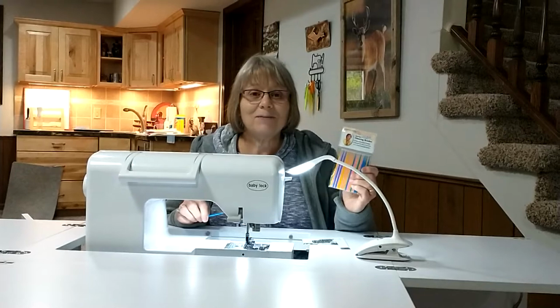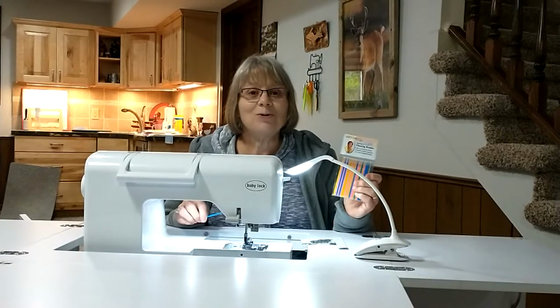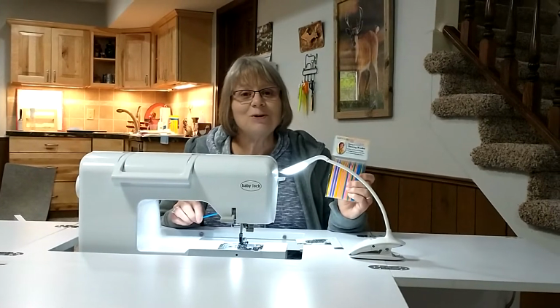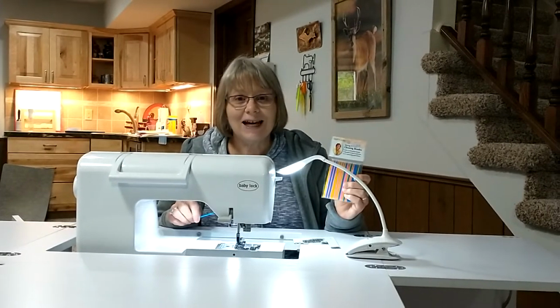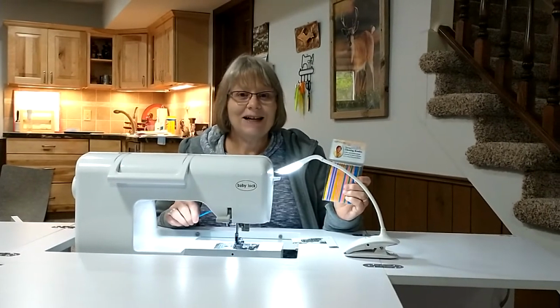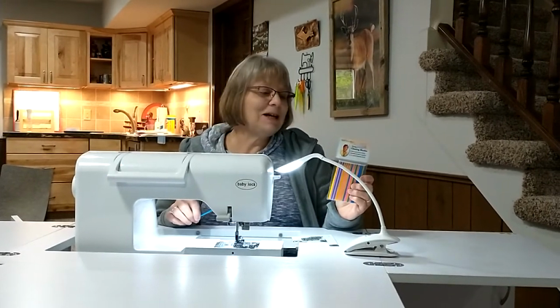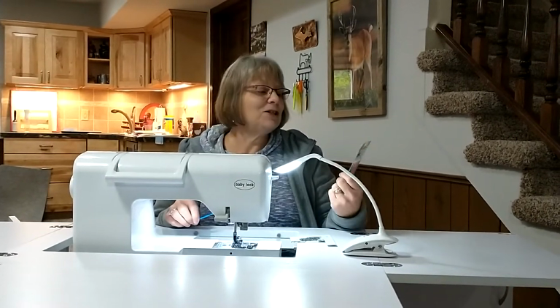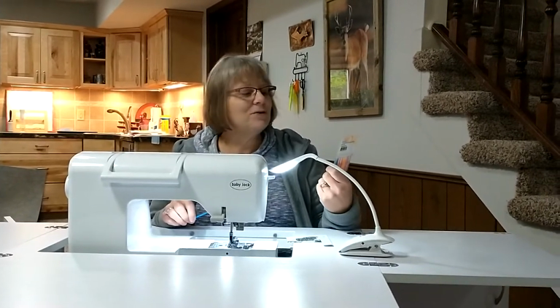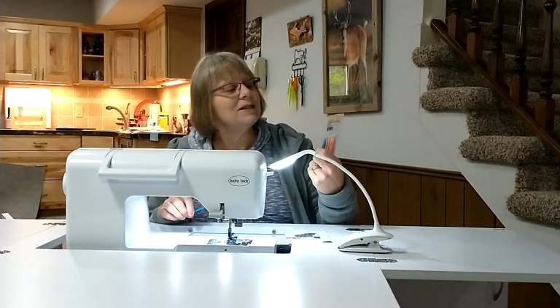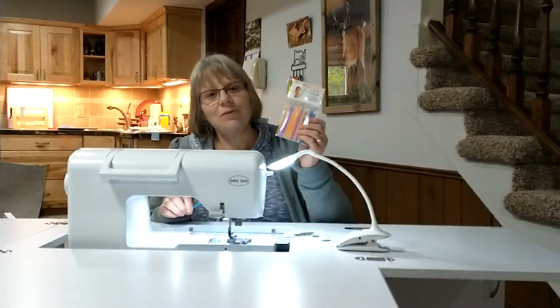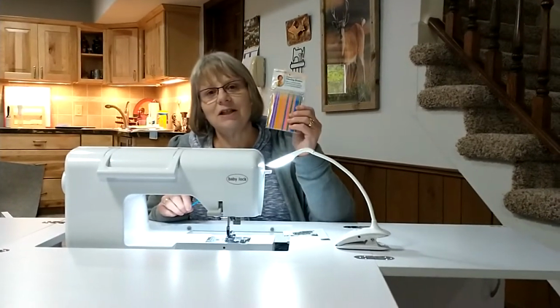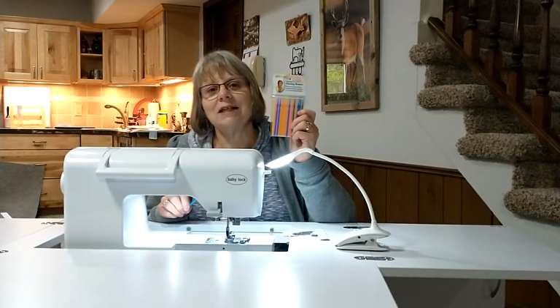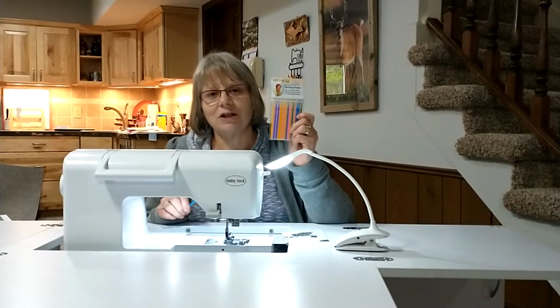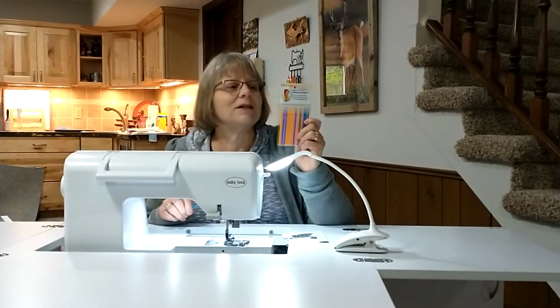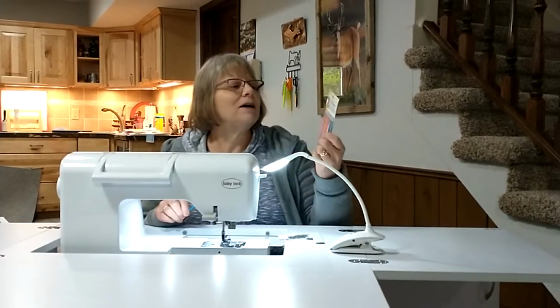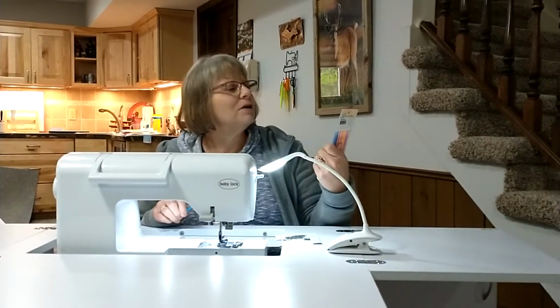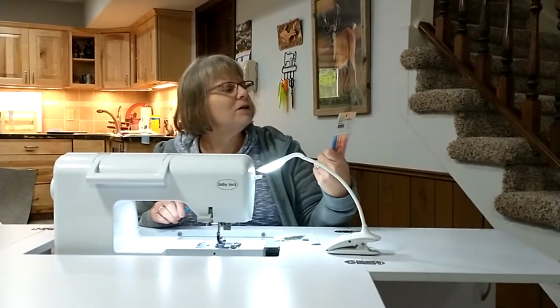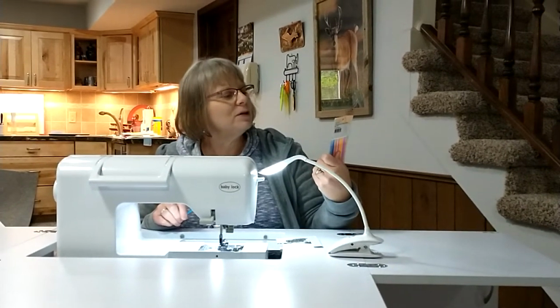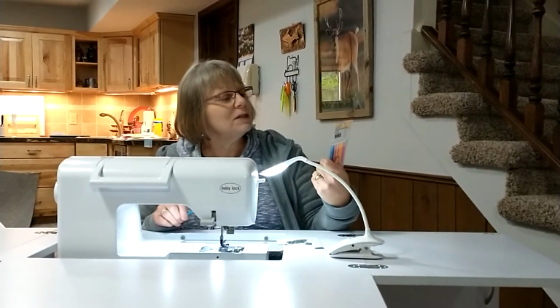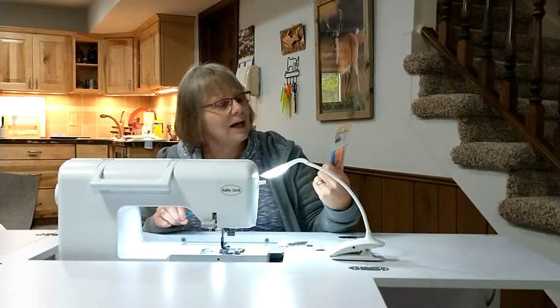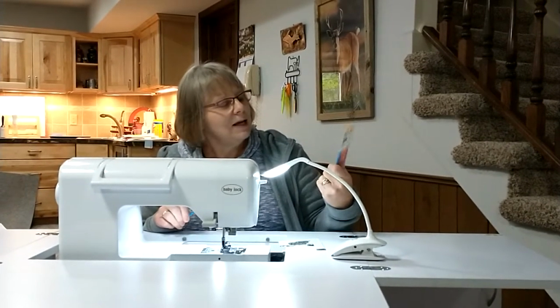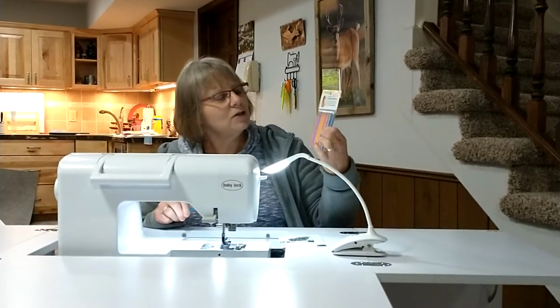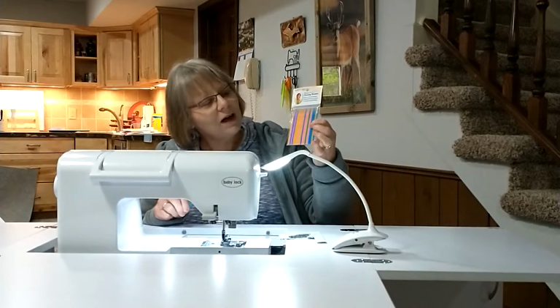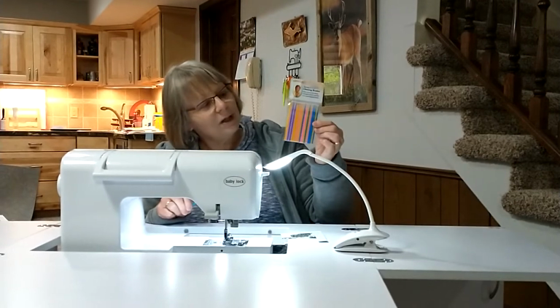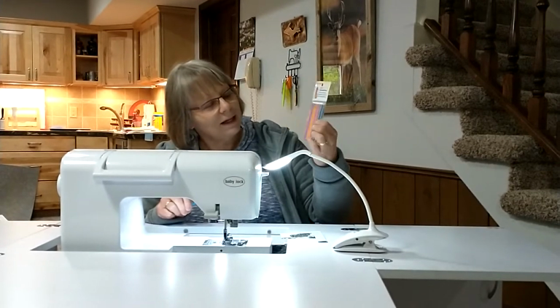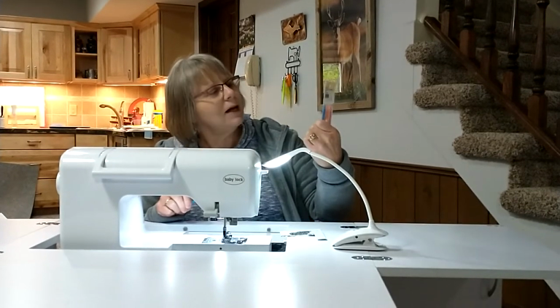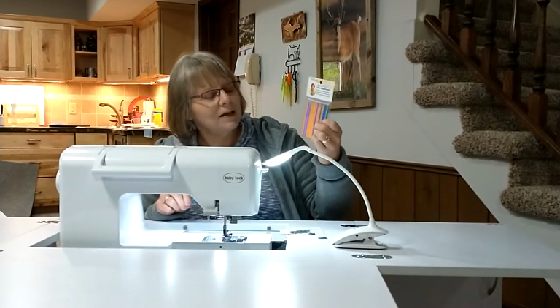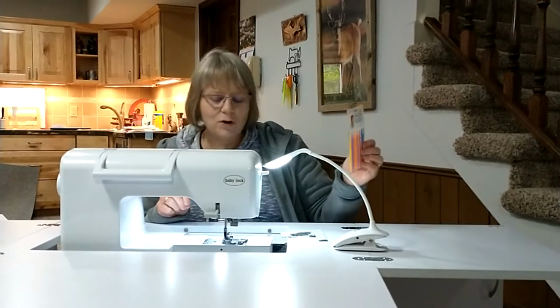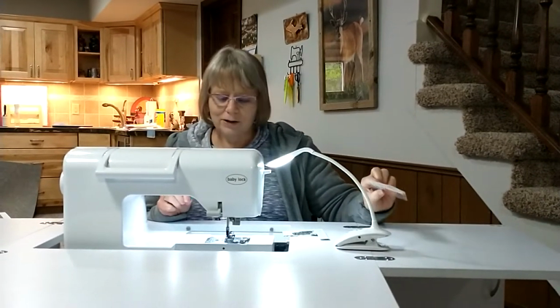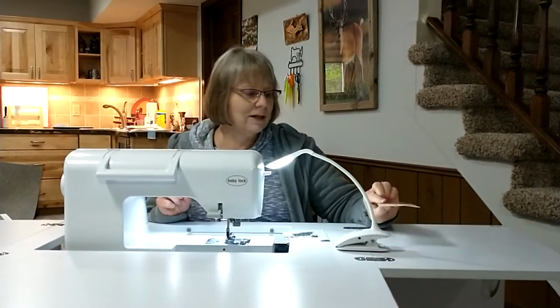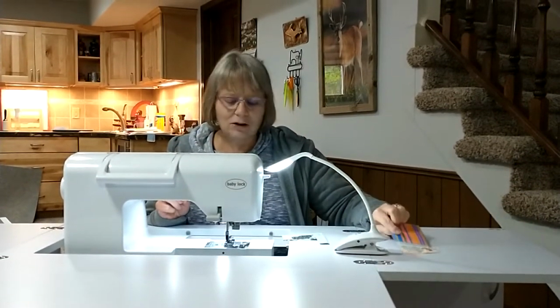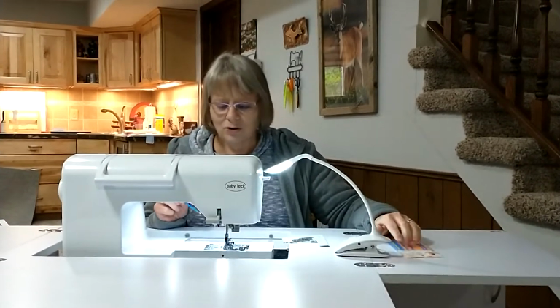Welcome to Tool Tuesday. Today we're going to show you these sewing machine cleaning brushes. They're from Eleanor Burns, Quilt in a Day, and you get 25 of them in a package, and they're $4 at our Gadget Galore store.